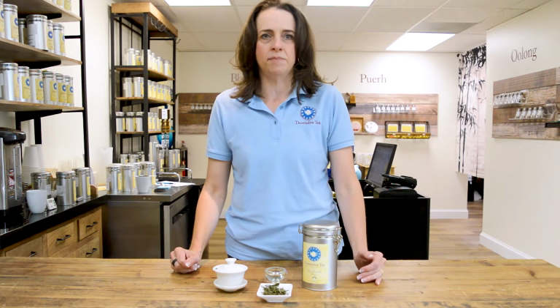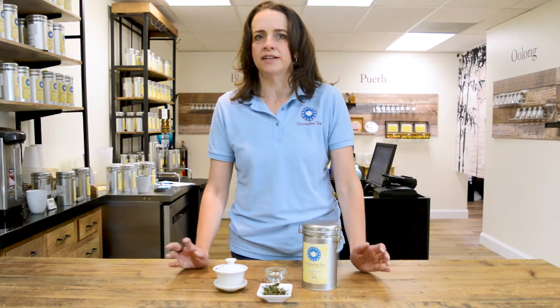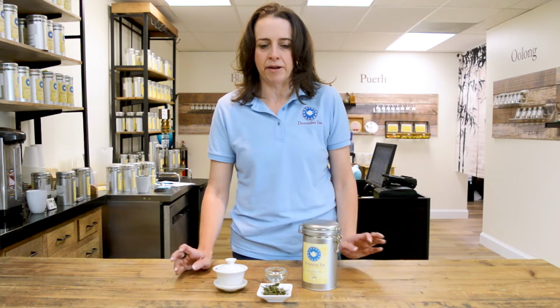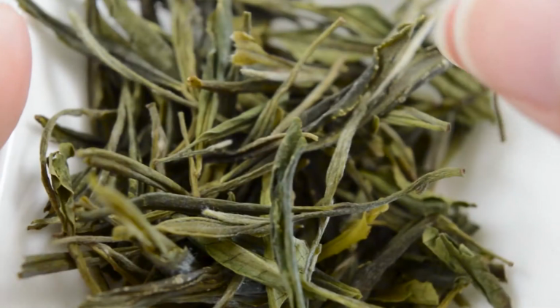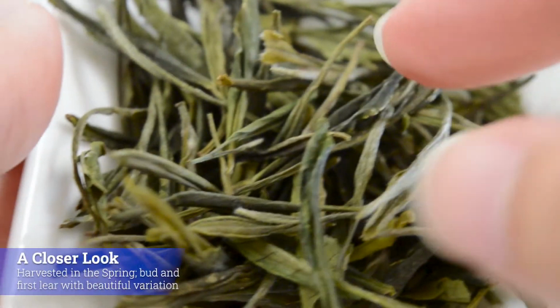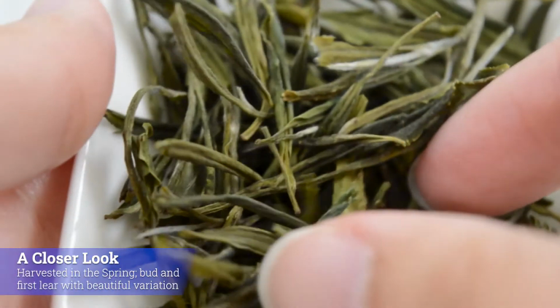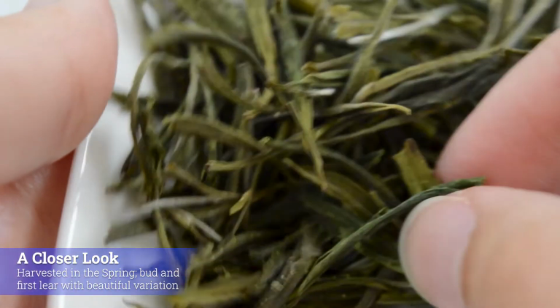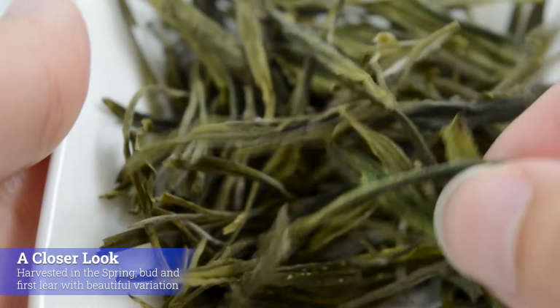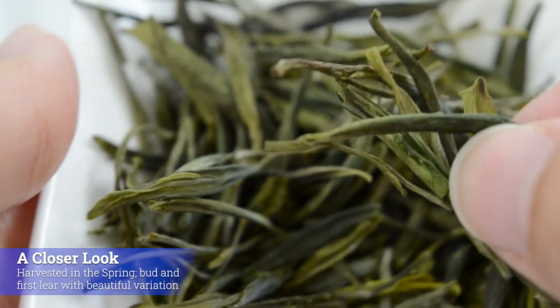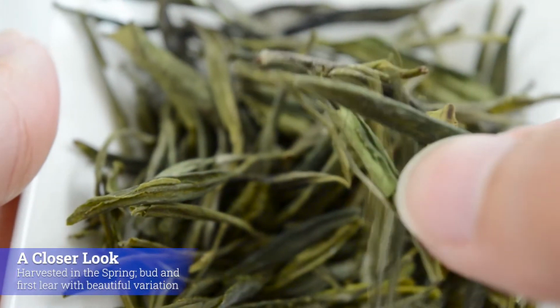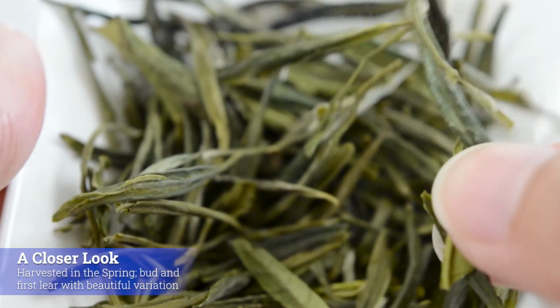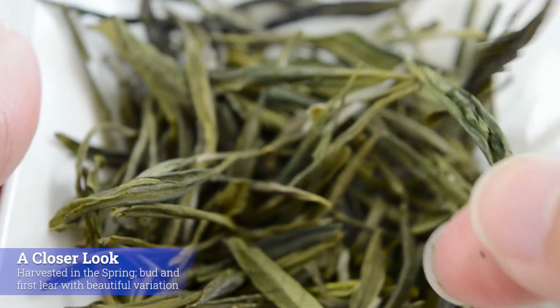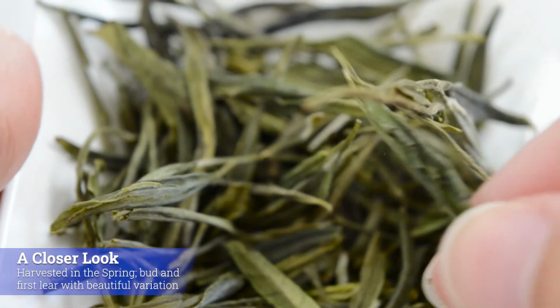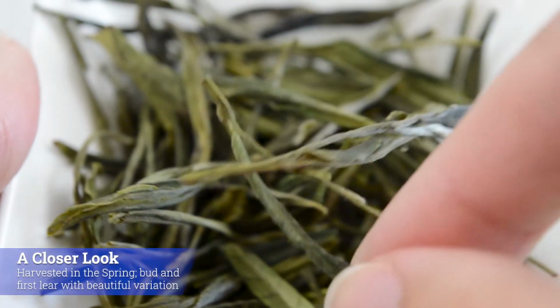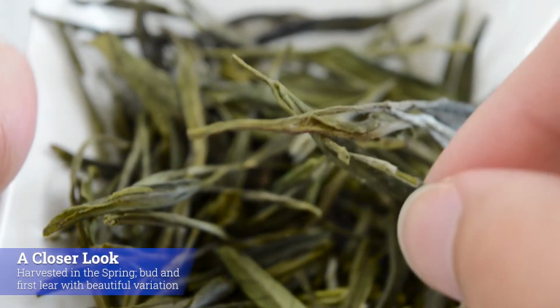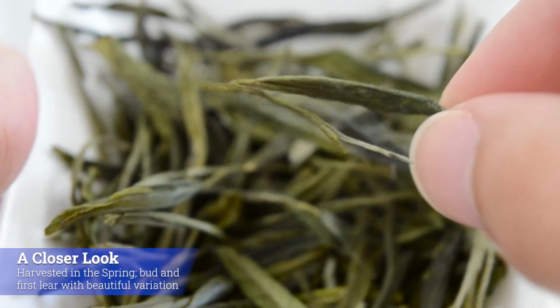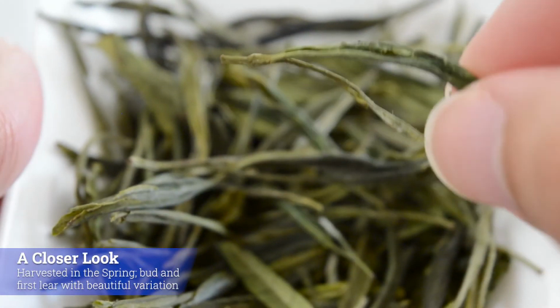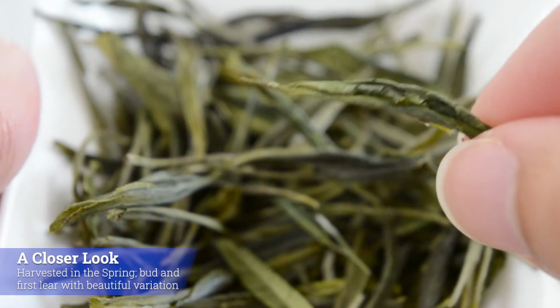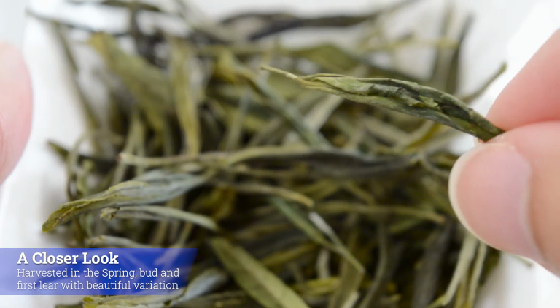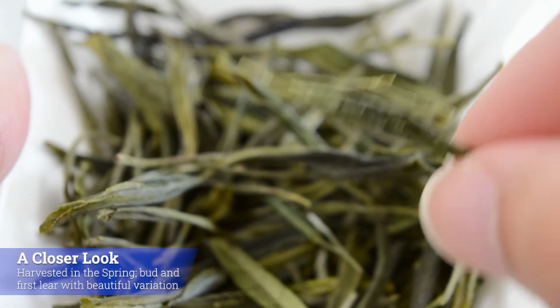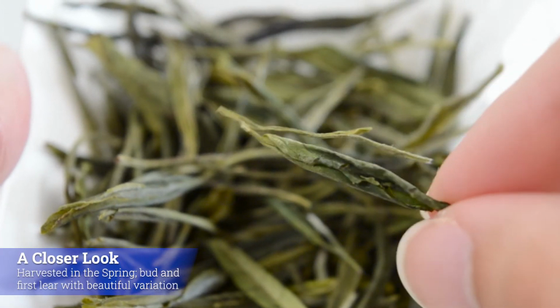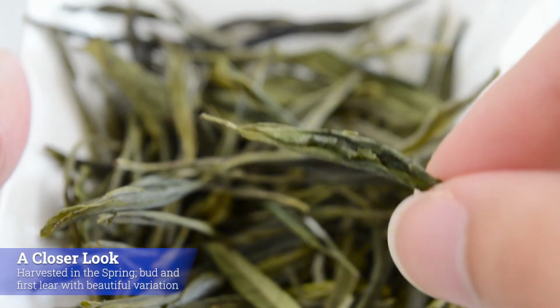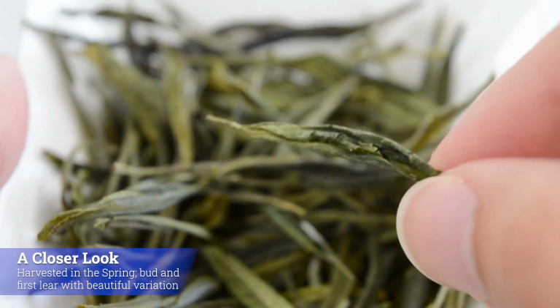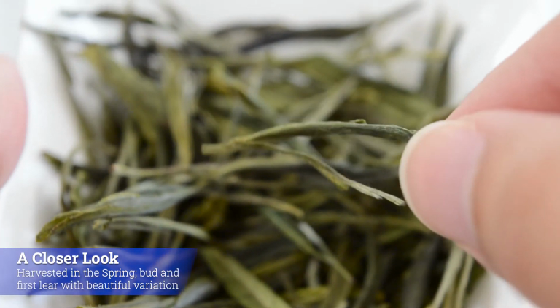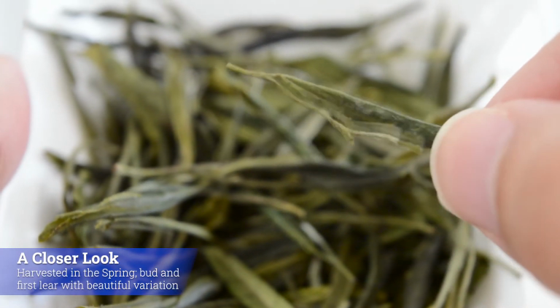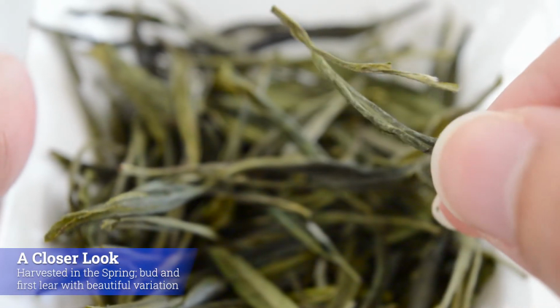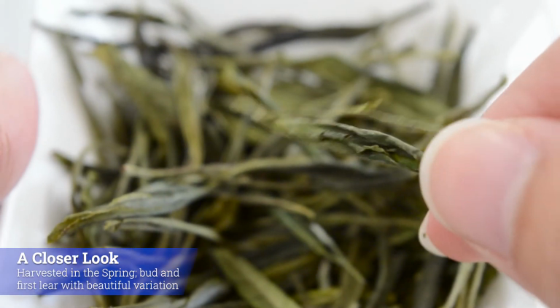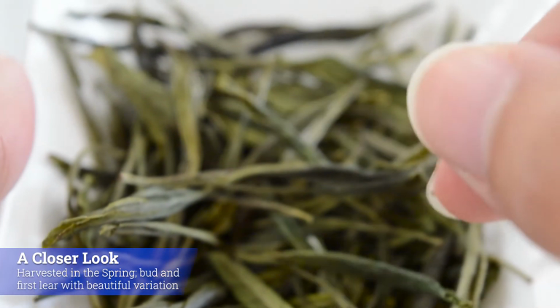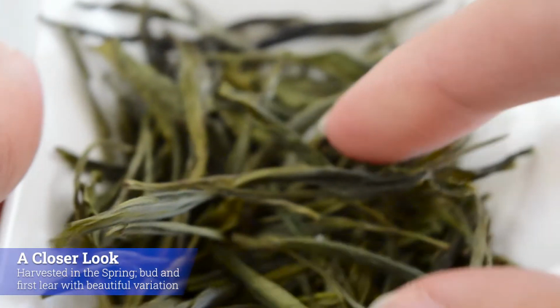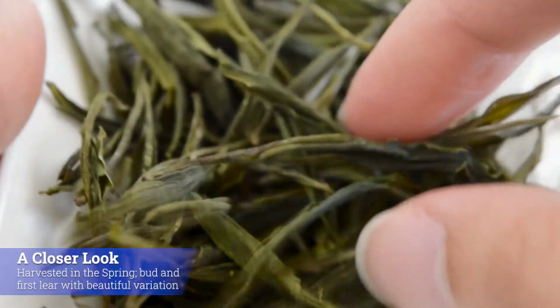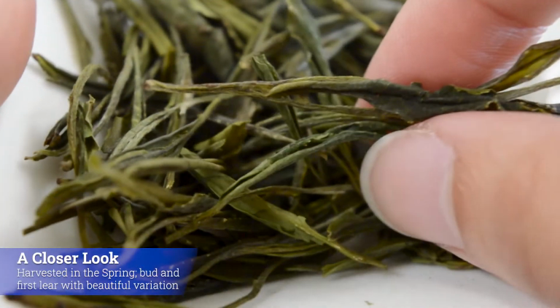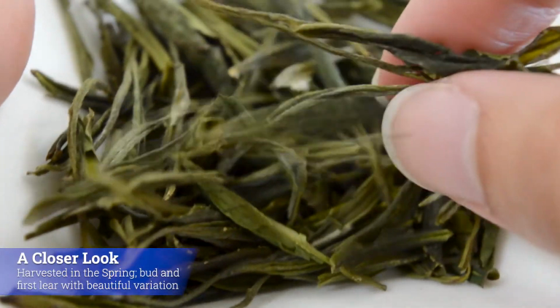A couple of things about it: it's only harvested in the spring, much like Dragon Well. The high quality ones get harvested before the King Moon holiday in April. It is the bud and the first leaf of the plant, and everything is done to try to preserve them together.